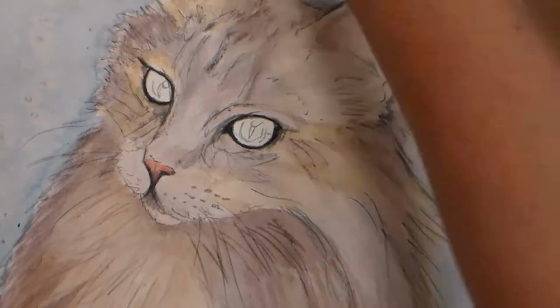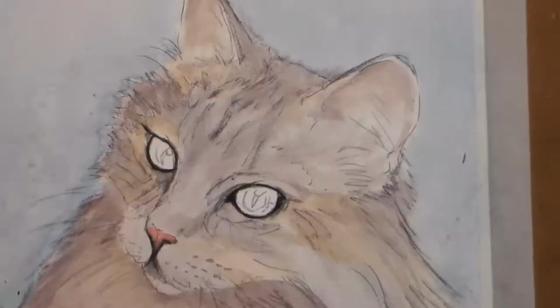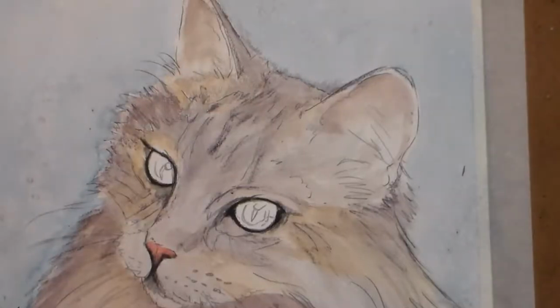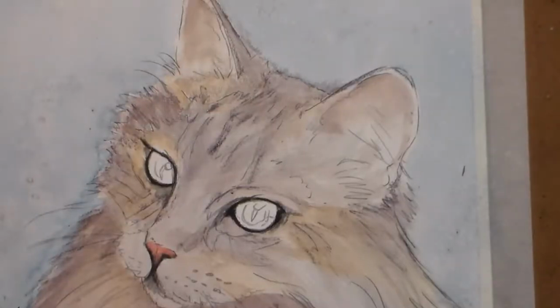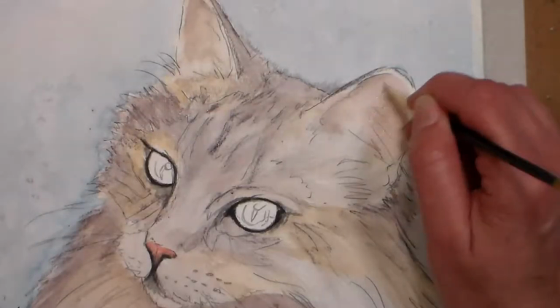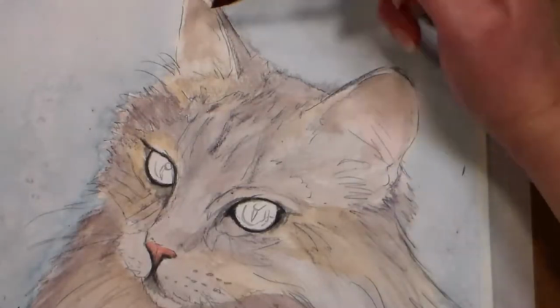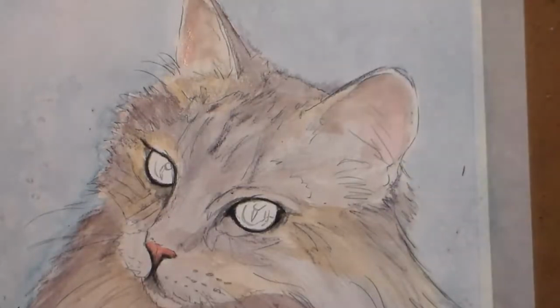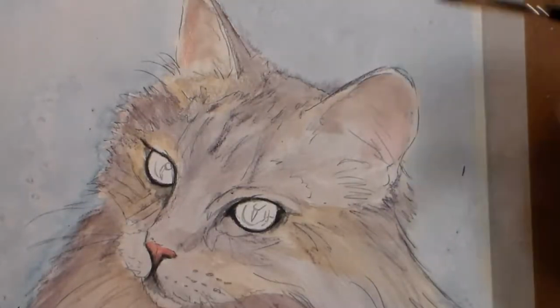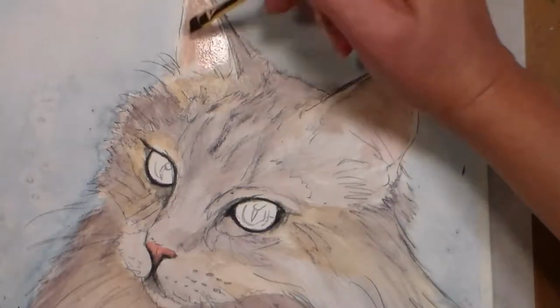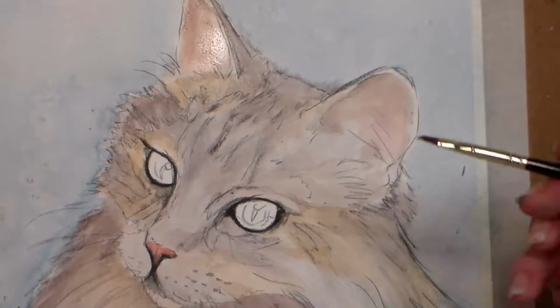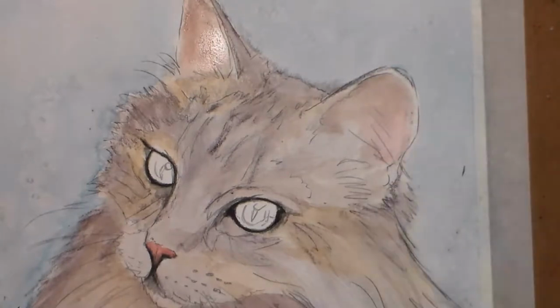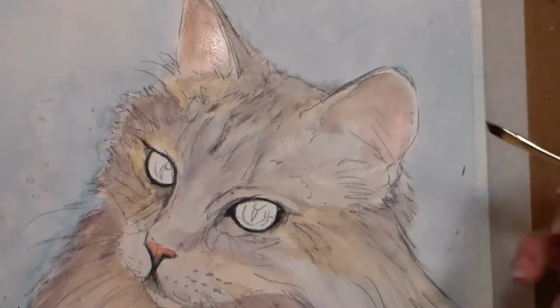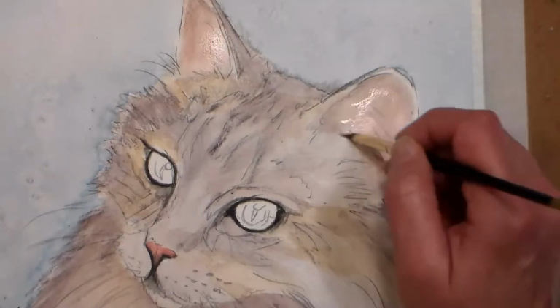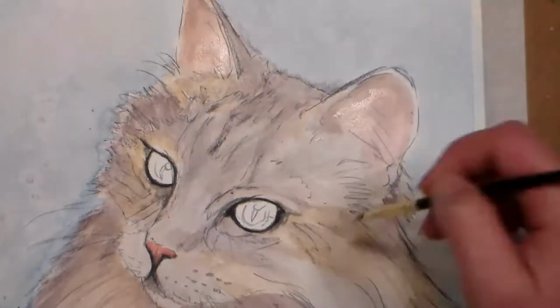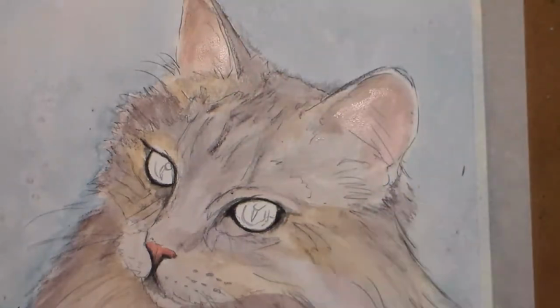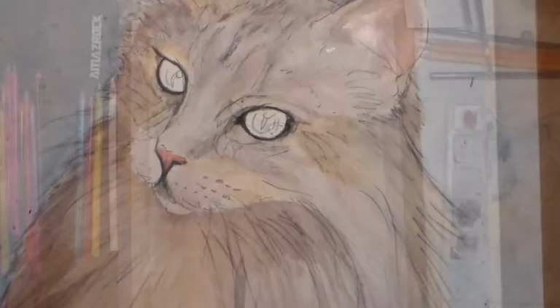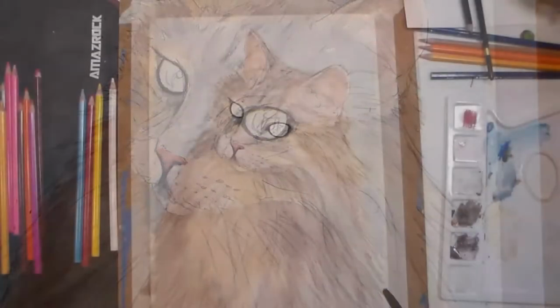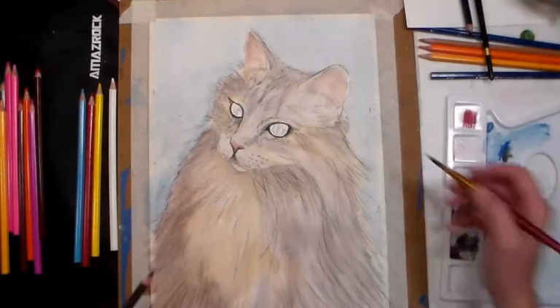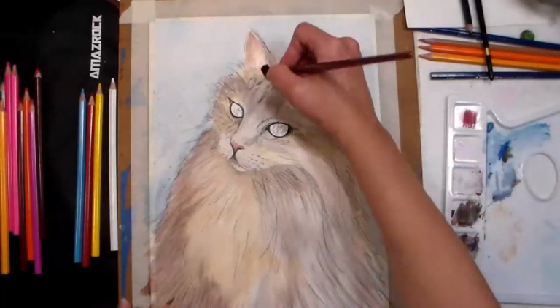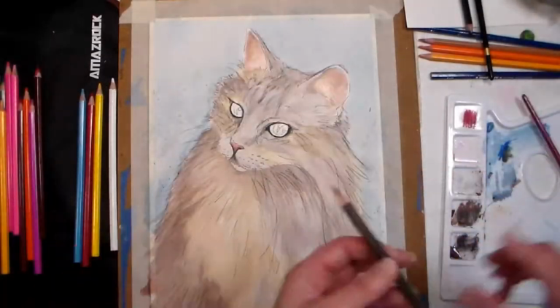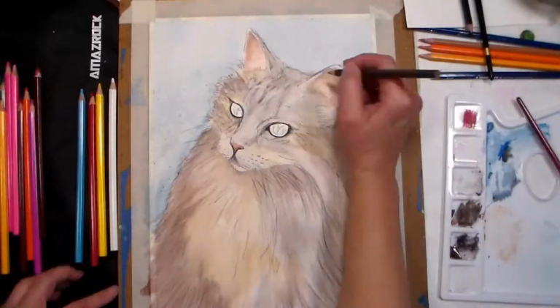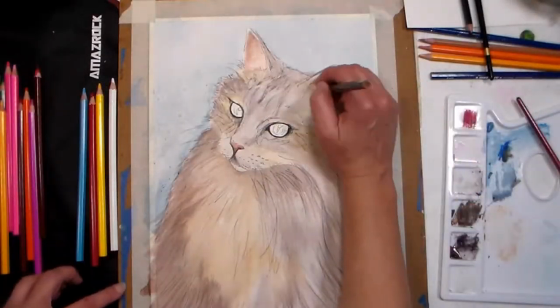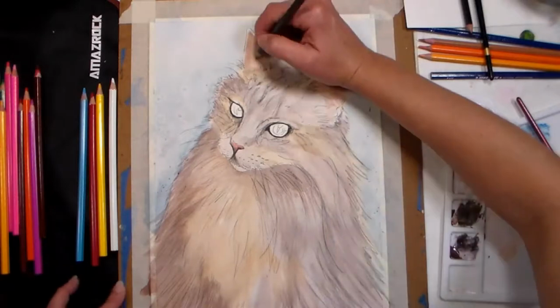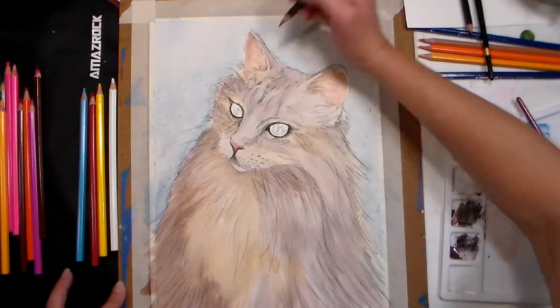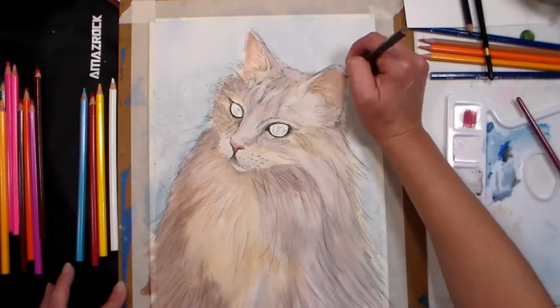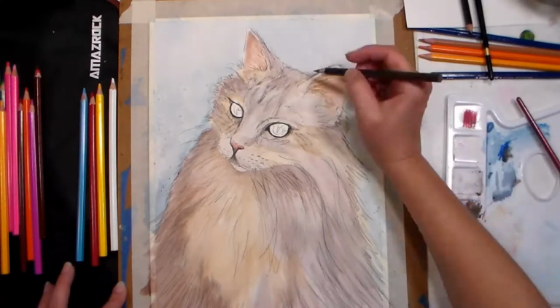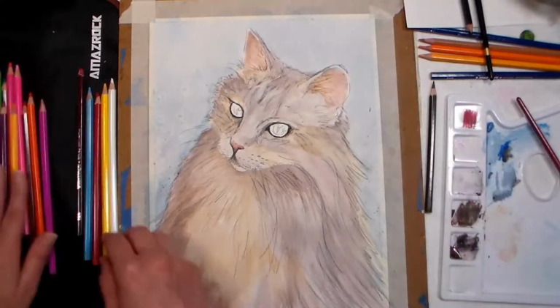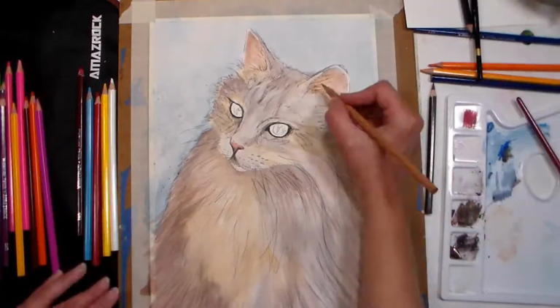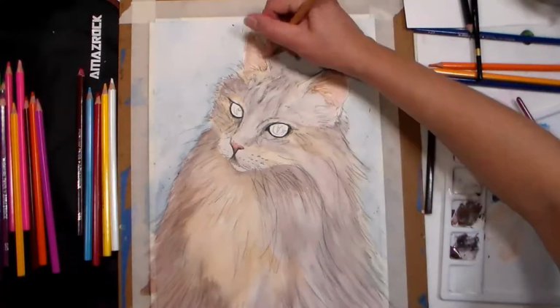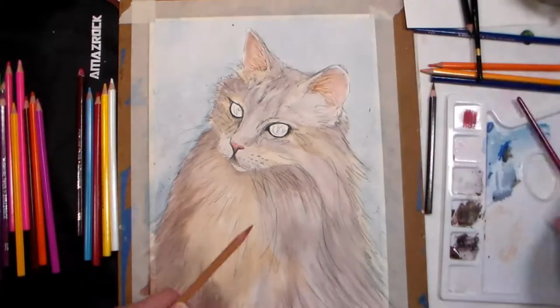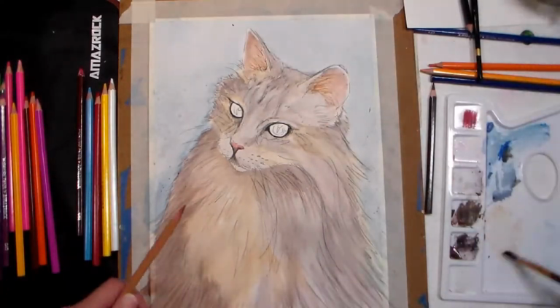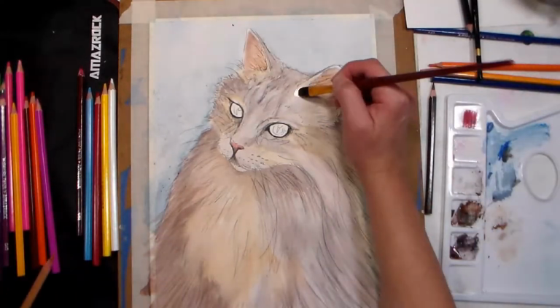Tip fifteen: try not using water. You can draw and color with dry pencils on dry paper for a traditional colored pencil look. Try hatching techniques for fur, cross-hatching for shadow, or scumbling — also known as scribbling — for textured effects.